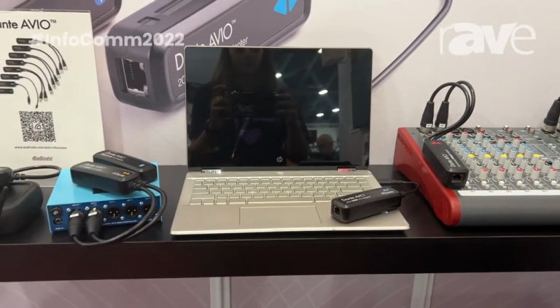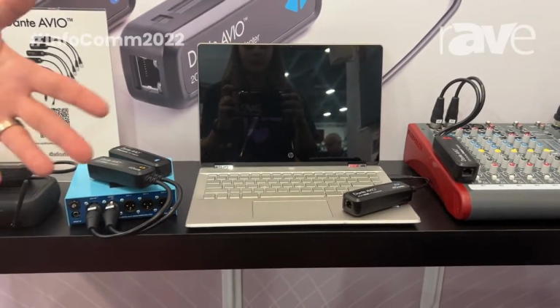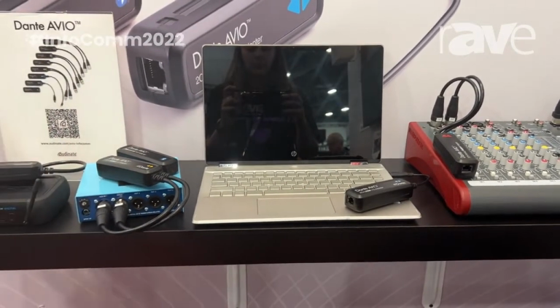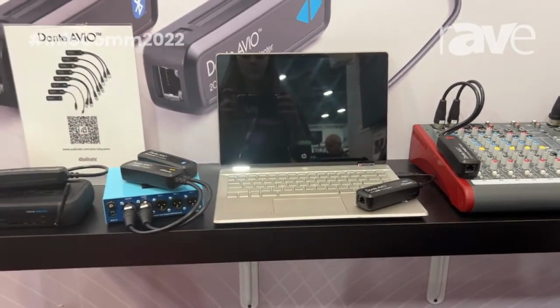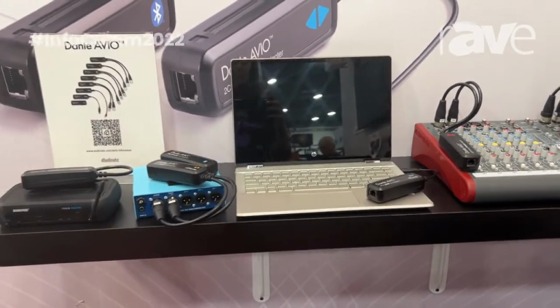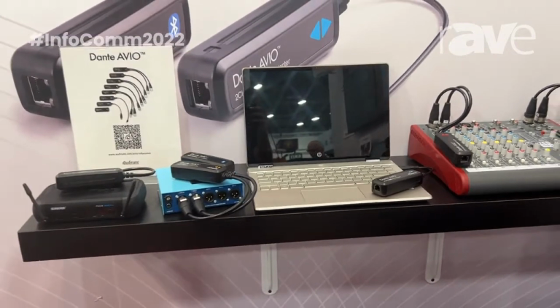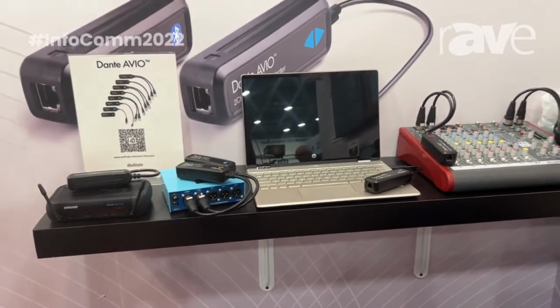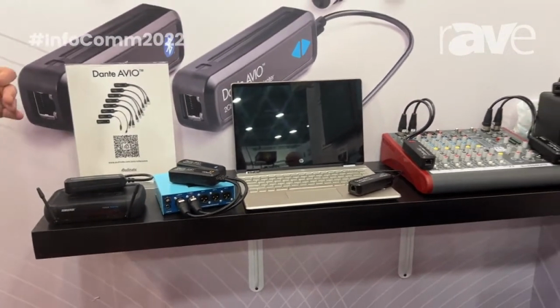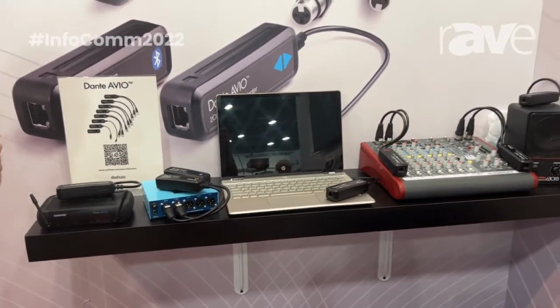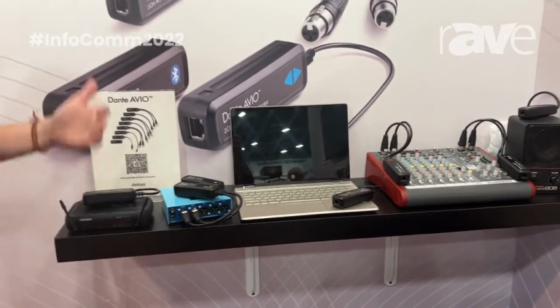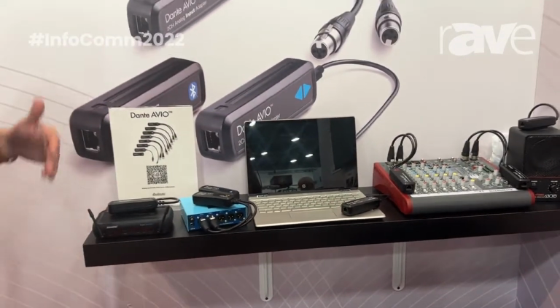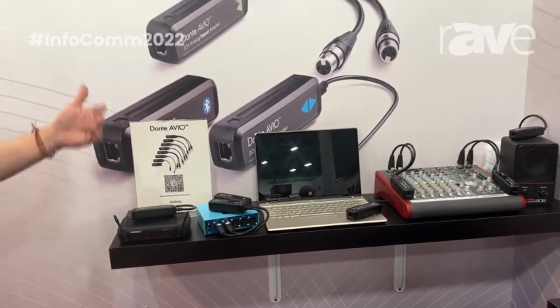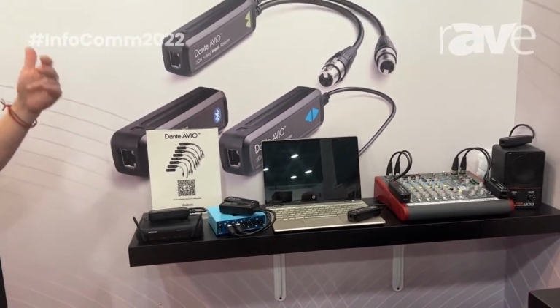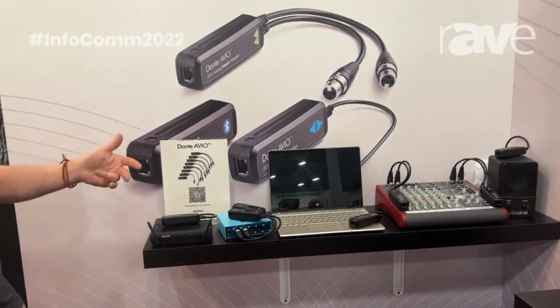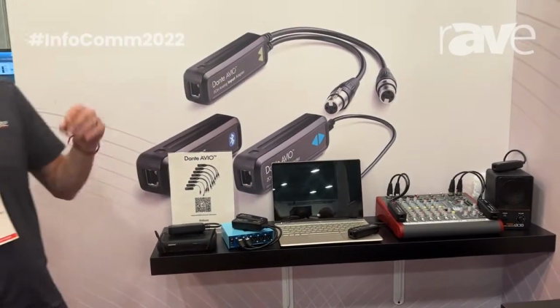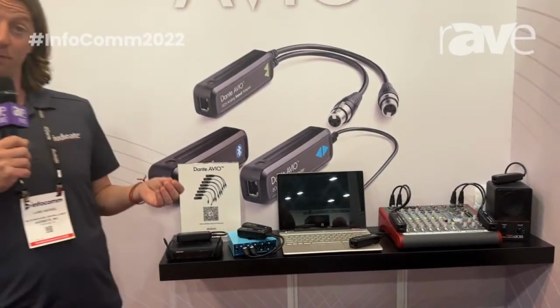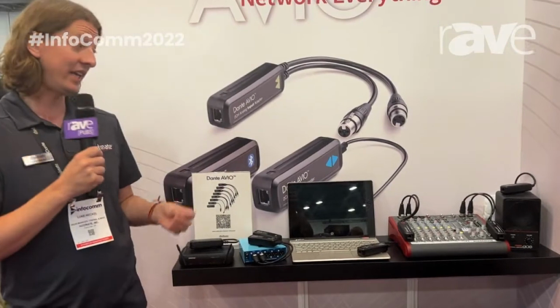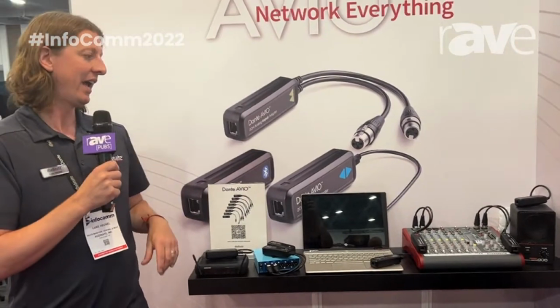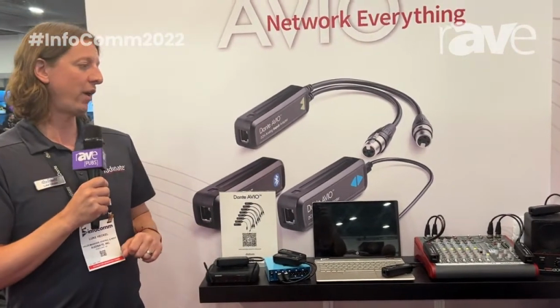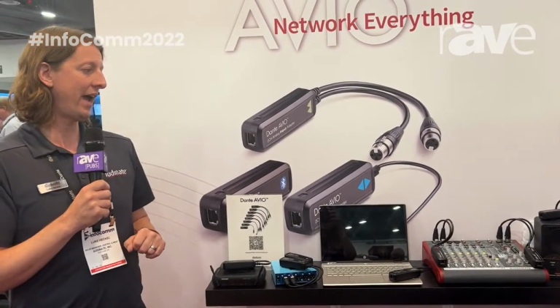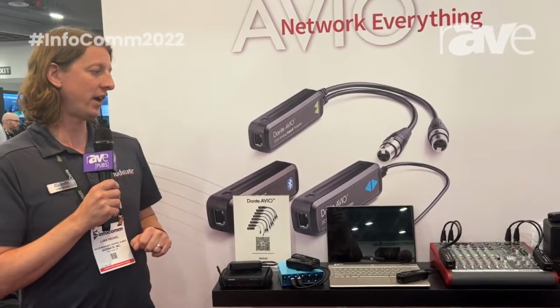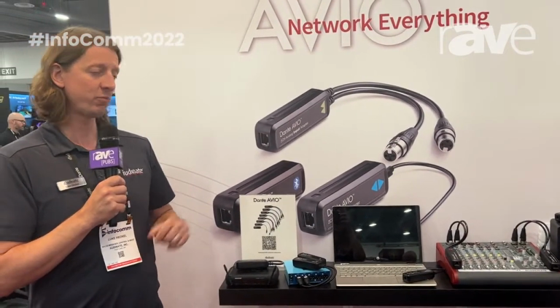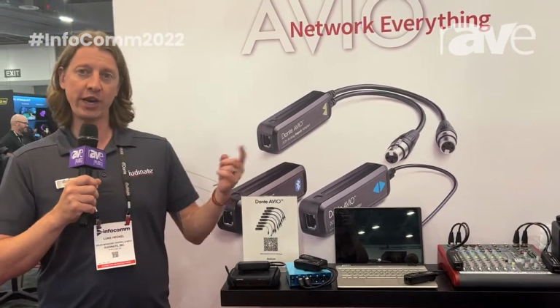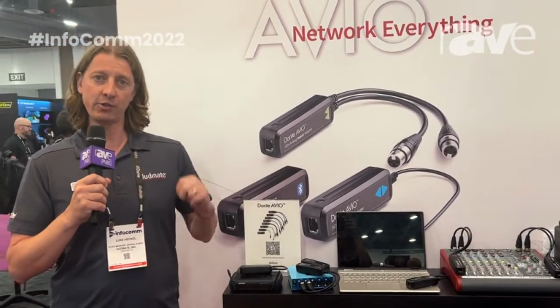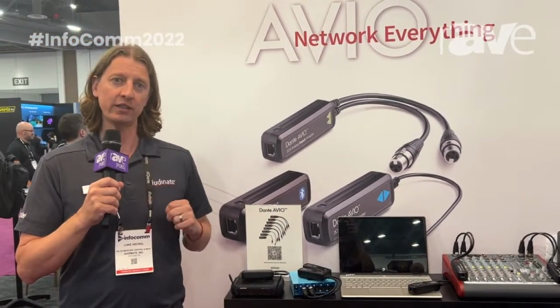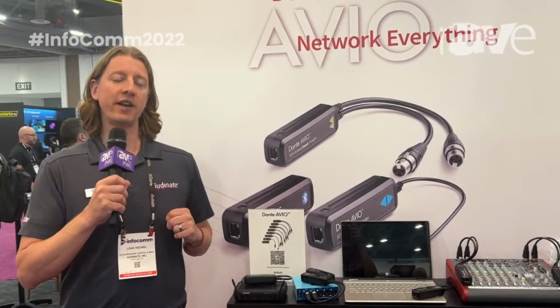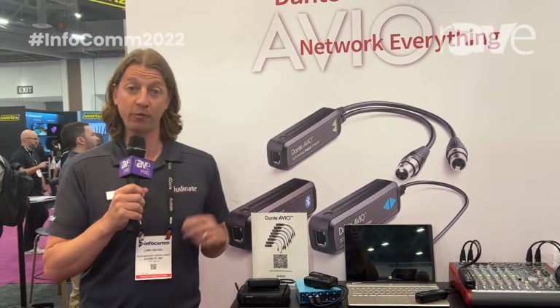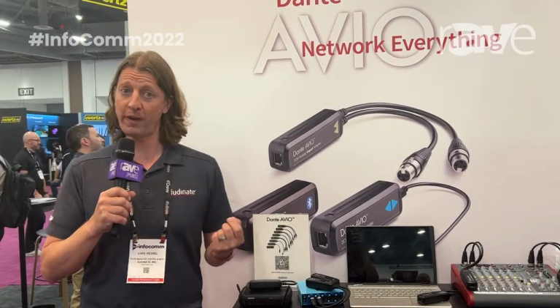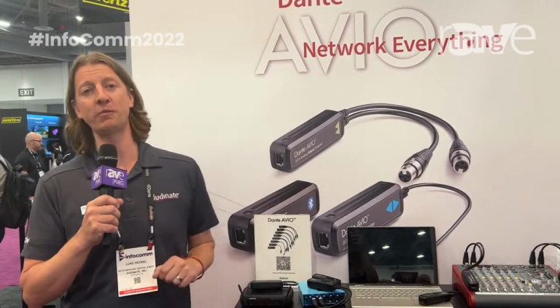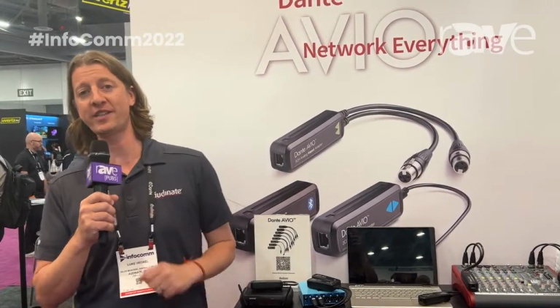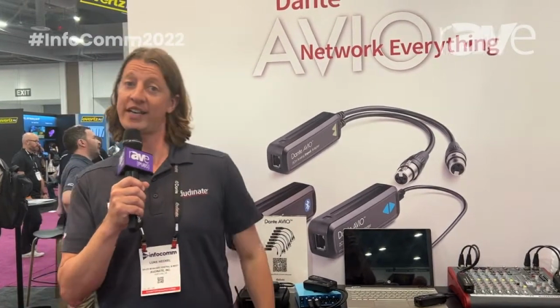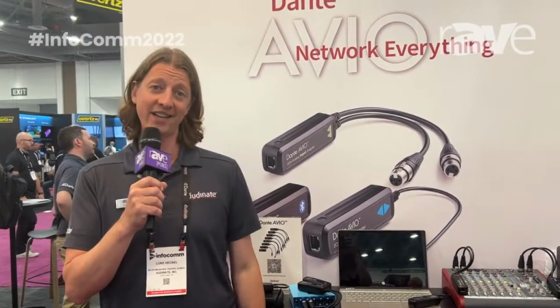So those are the Dante AVO devices, available for analog input and output, AES3, Bluetooth, USB, USB-C, as well as single-channel and two-channel devices. For more information, please visit Audinate.com.